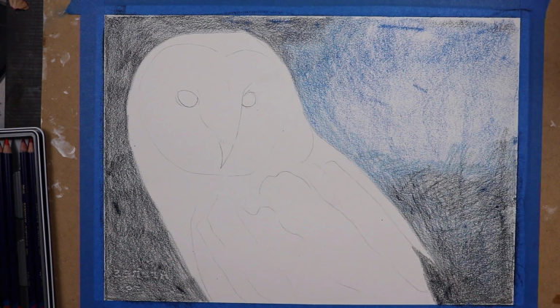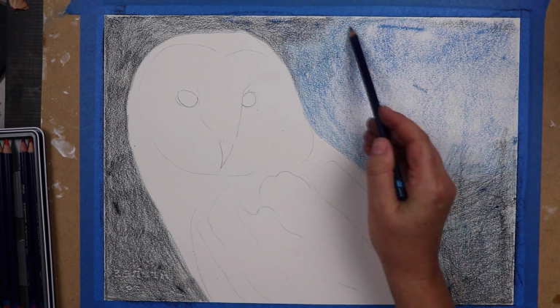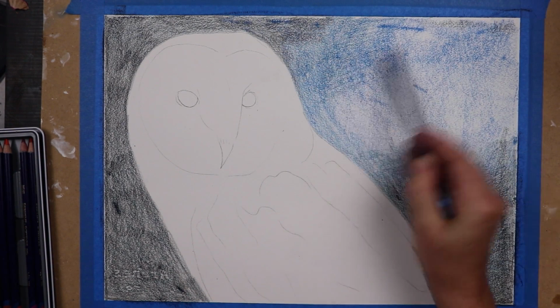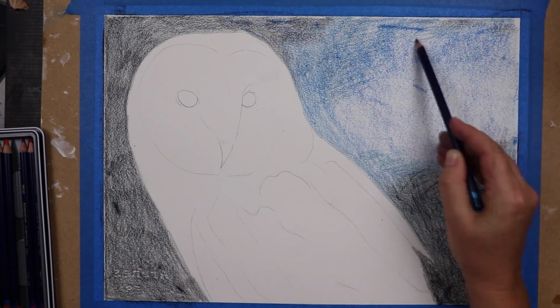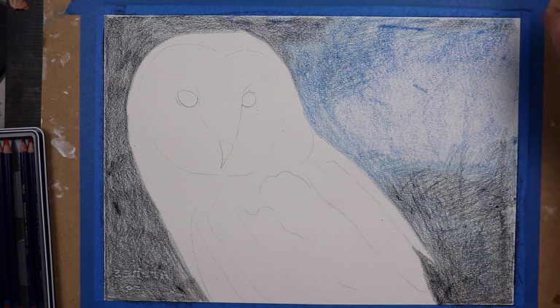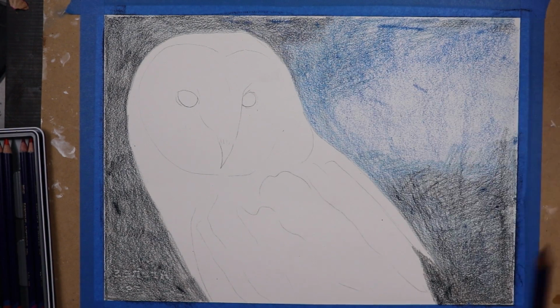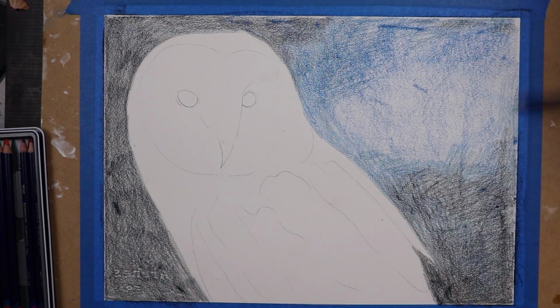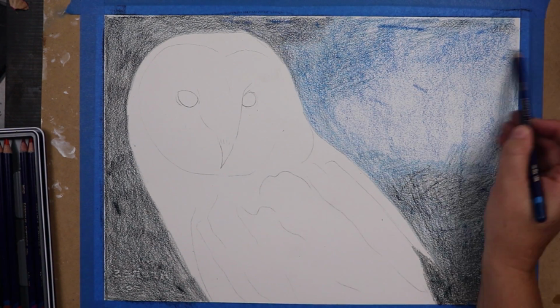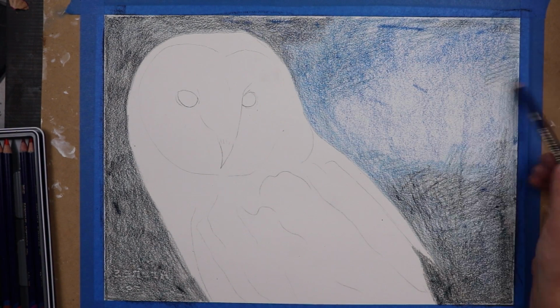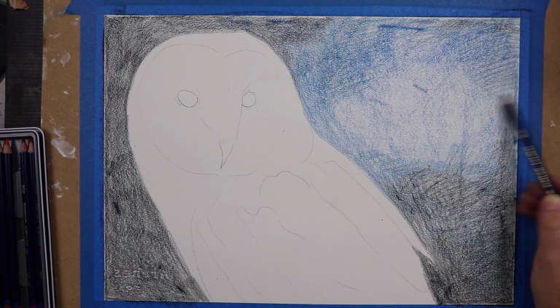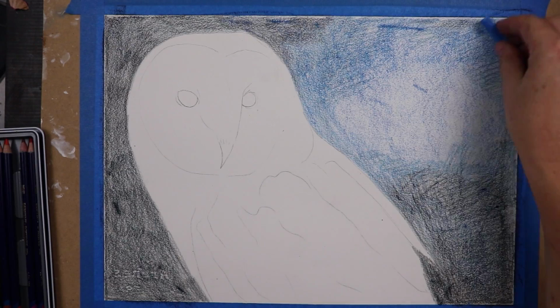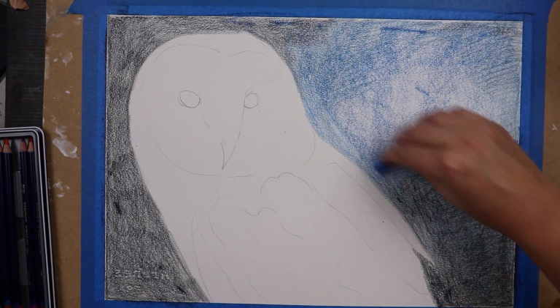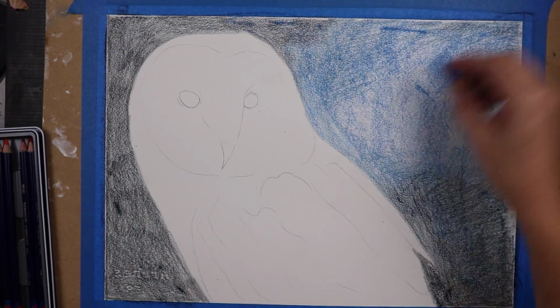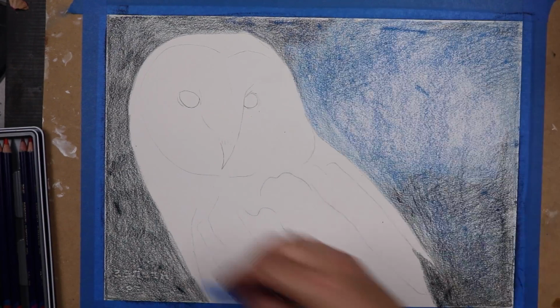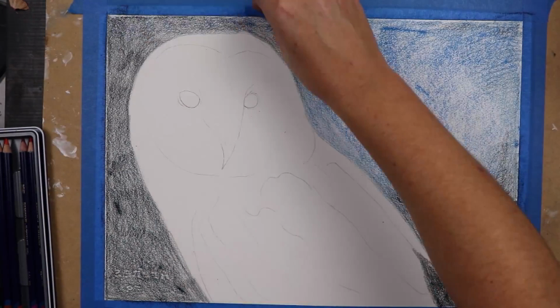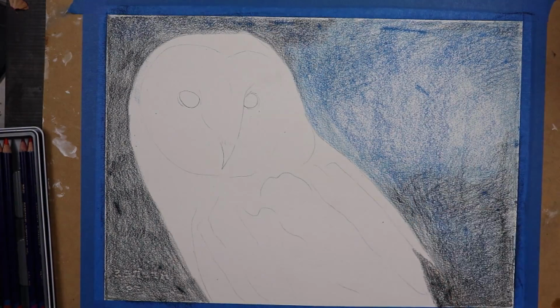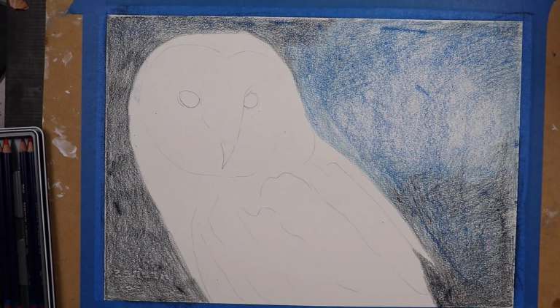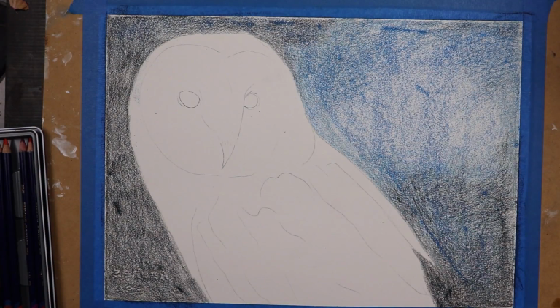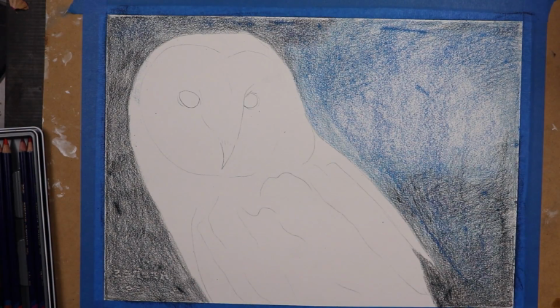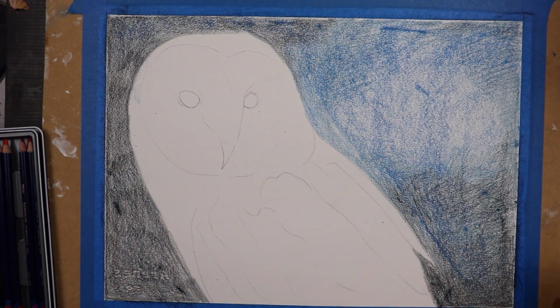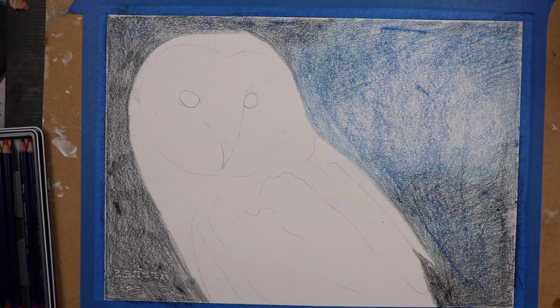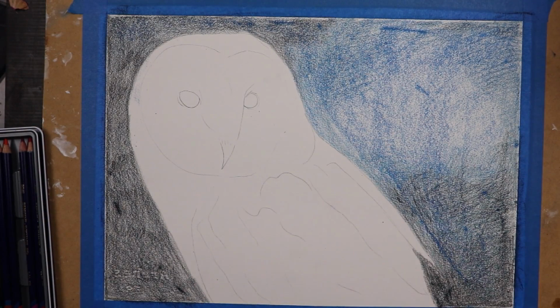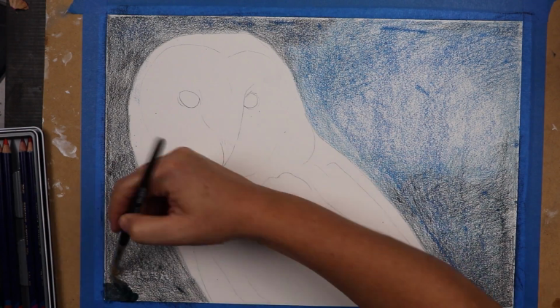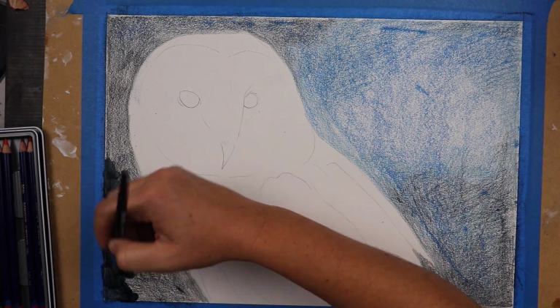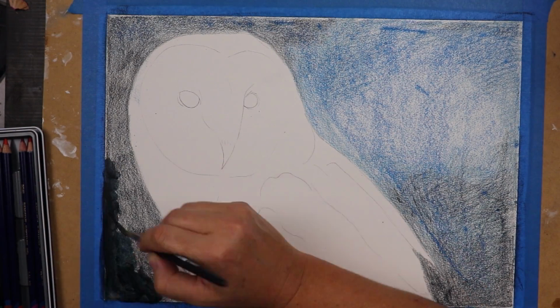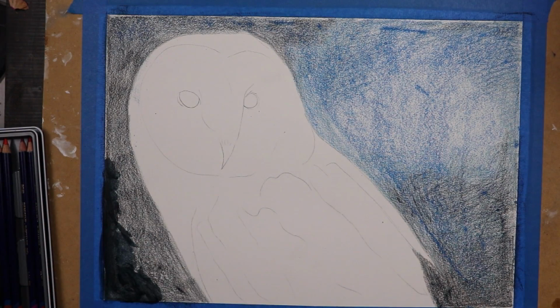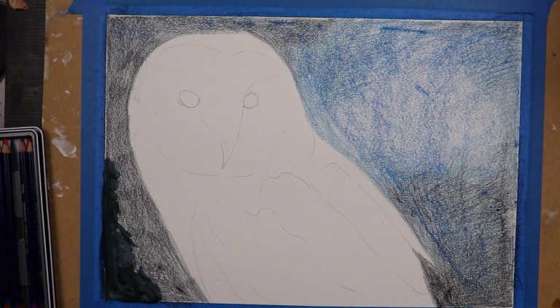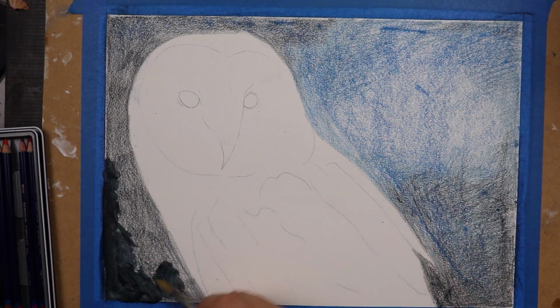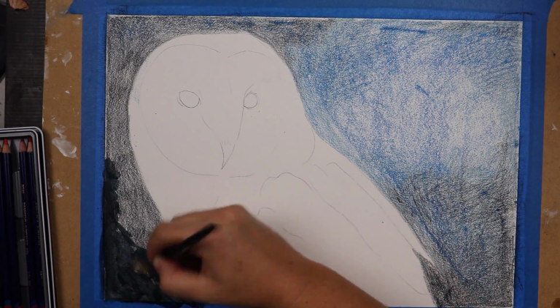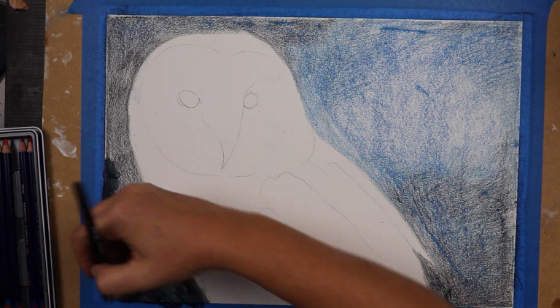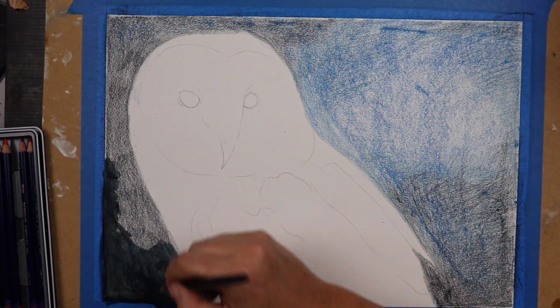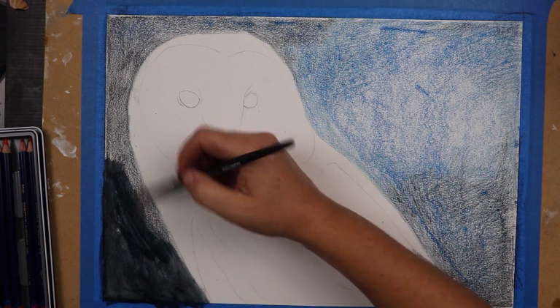I decided to look for some reference photos and decided on a photo that I thought I could work with. And I started thinking about composition and the colours that I would like to use.